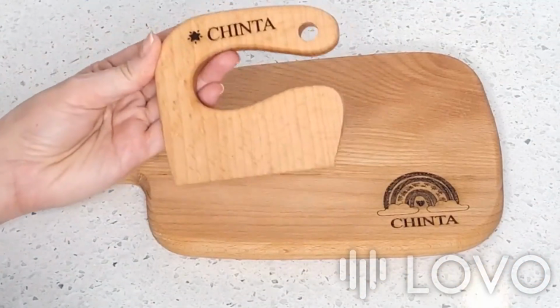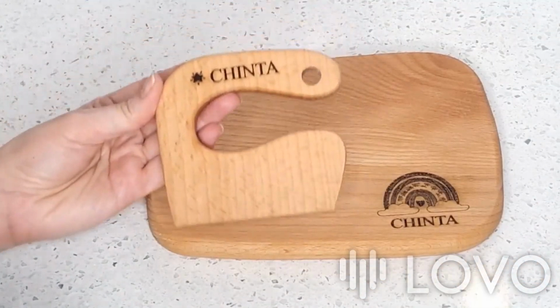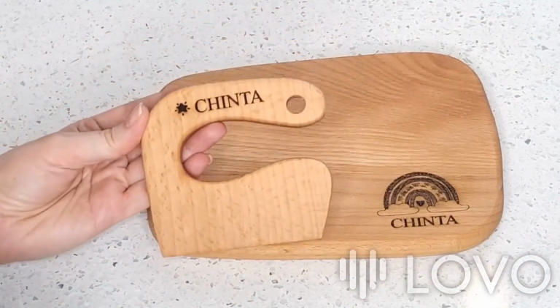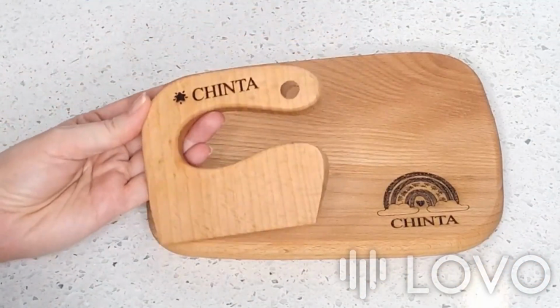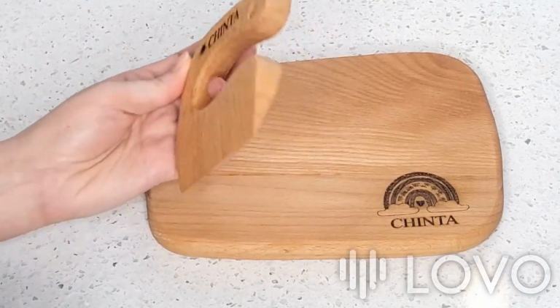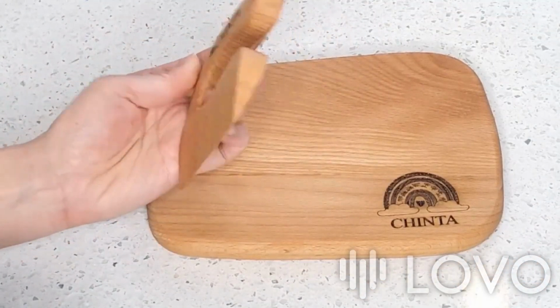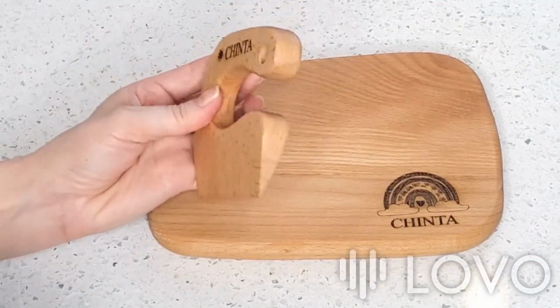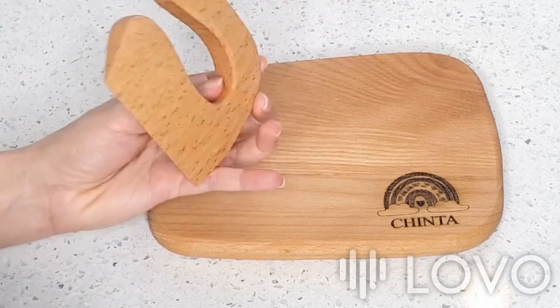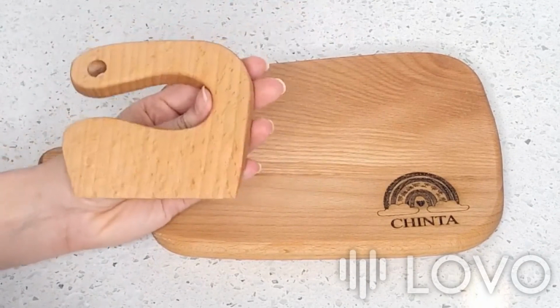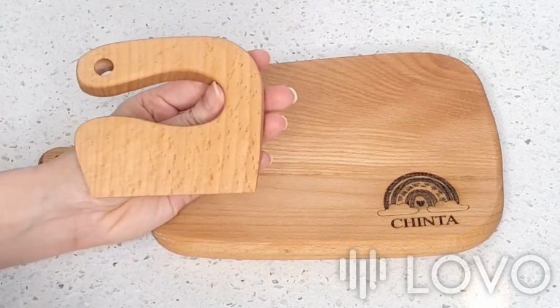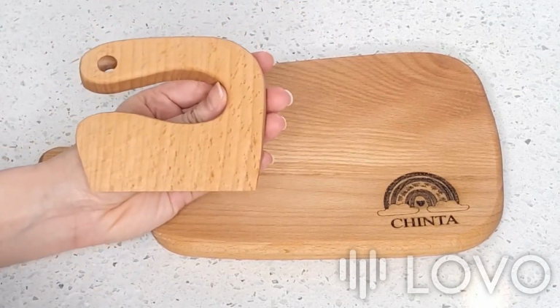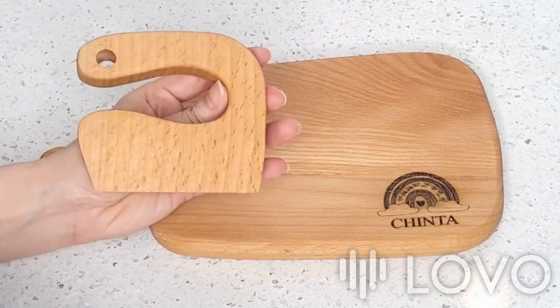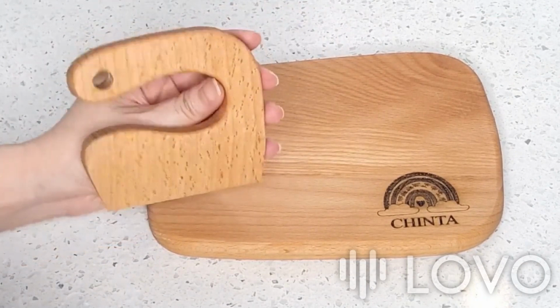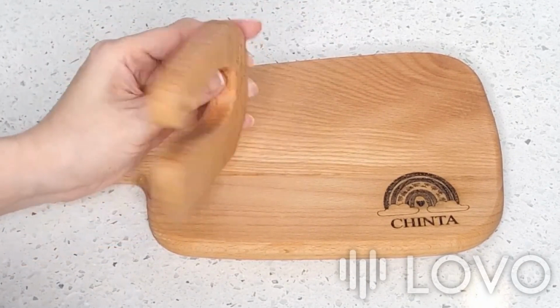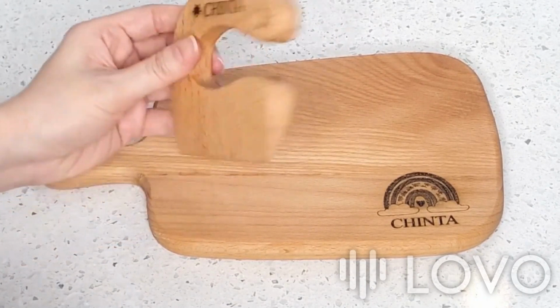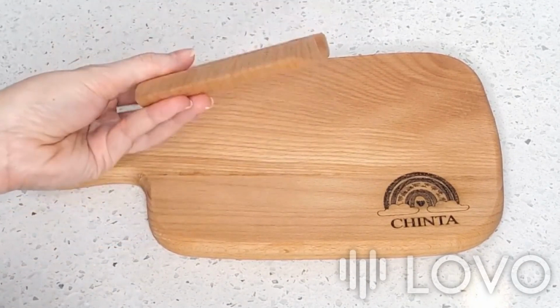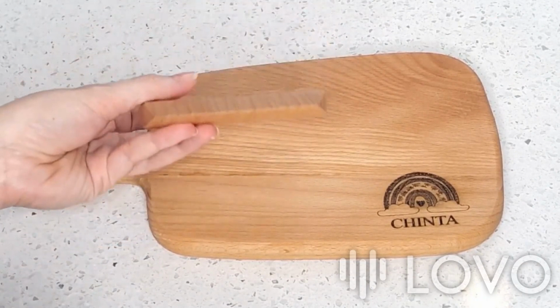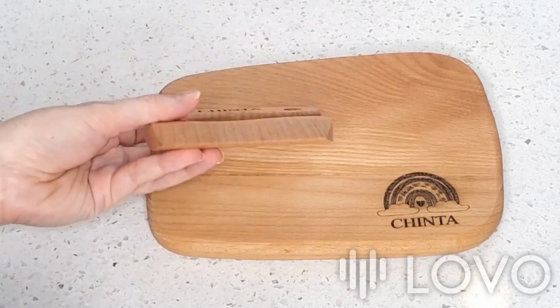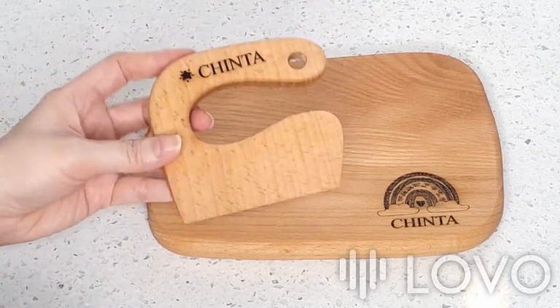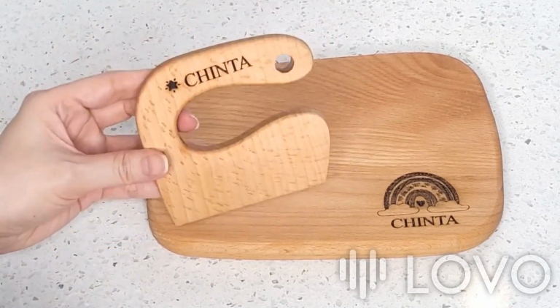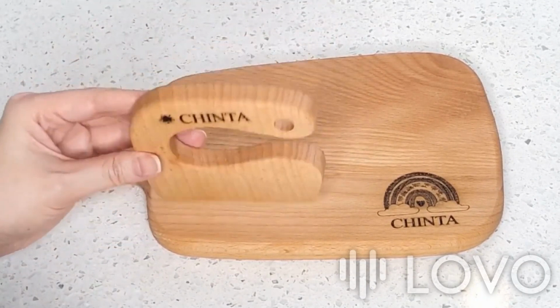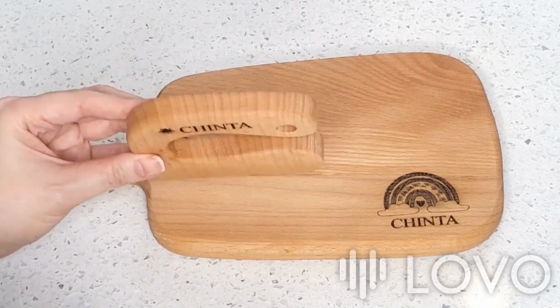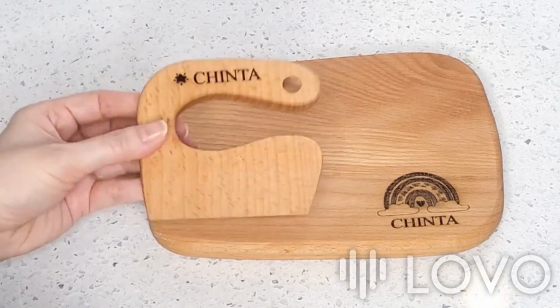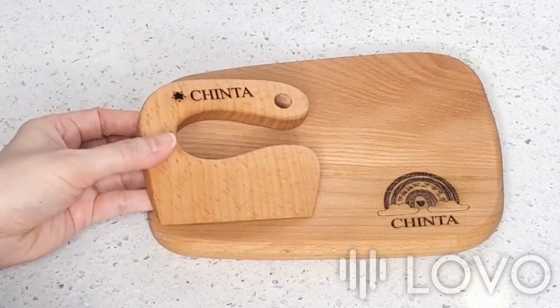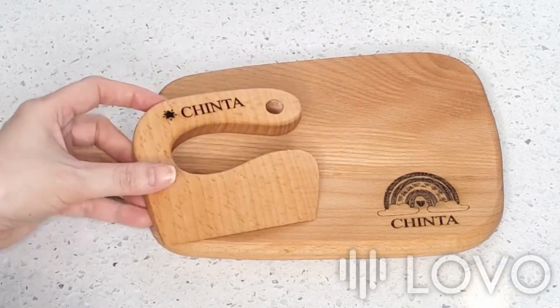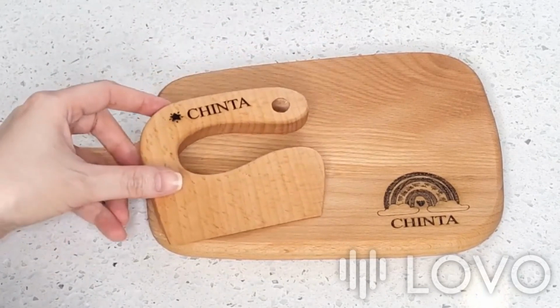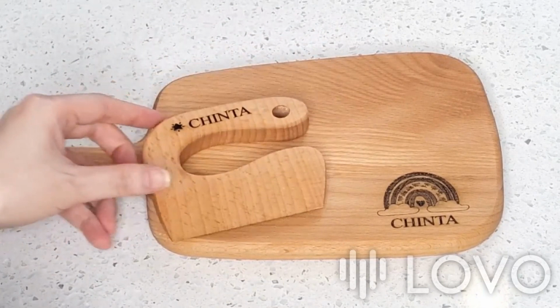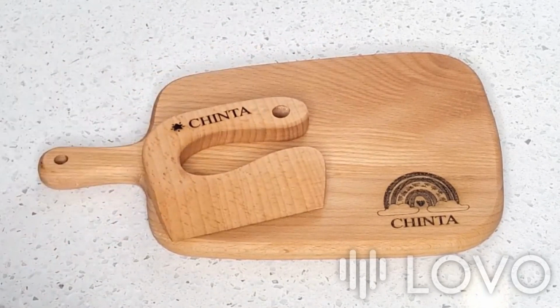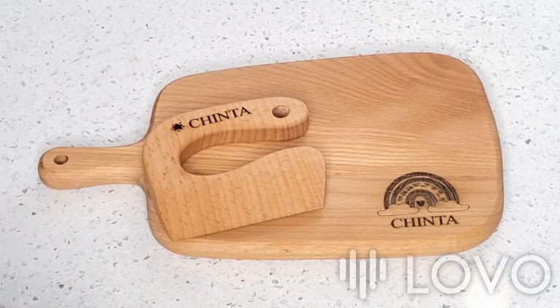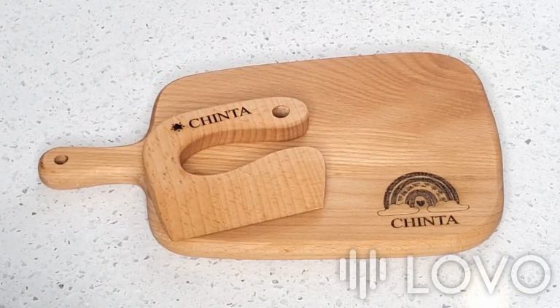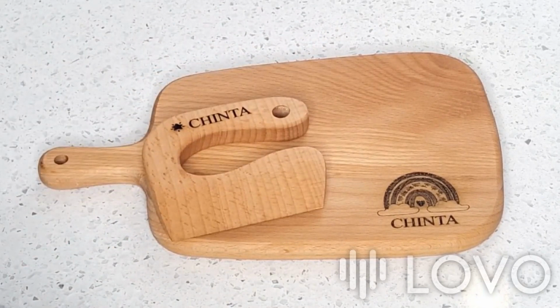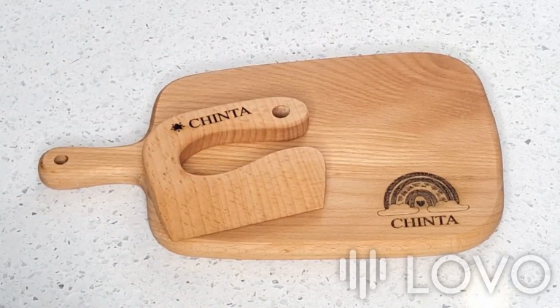The set also comes with a safe cutter and a cotton carry pouch for easy storage and portability. The board and cutter are treated with food-grade fractionated coconut oil and natural beeswax to ensure their longevity.